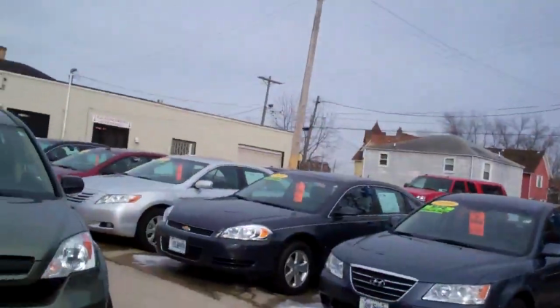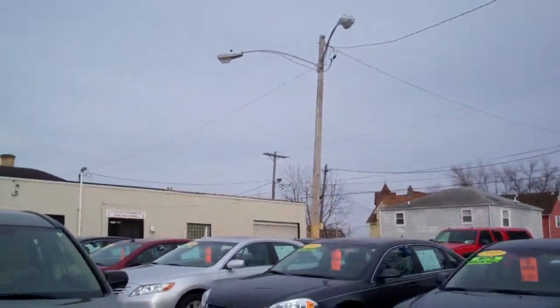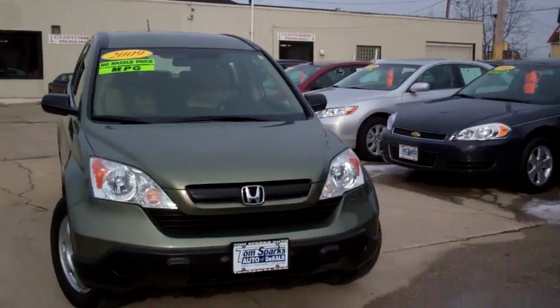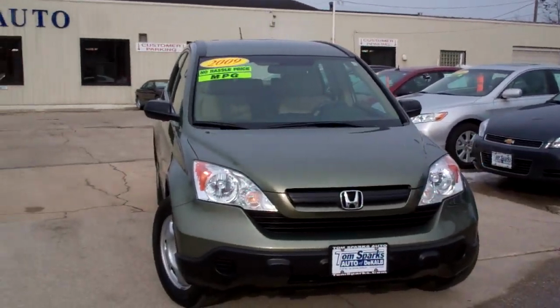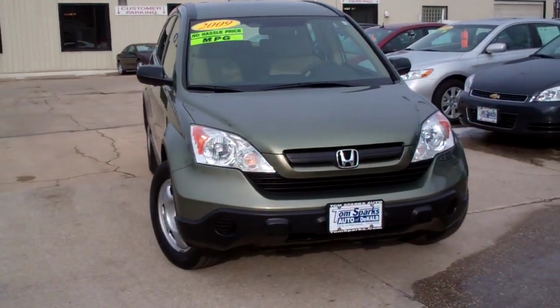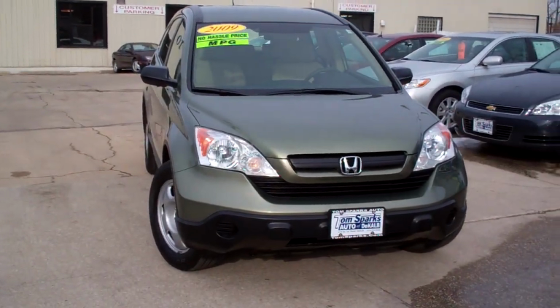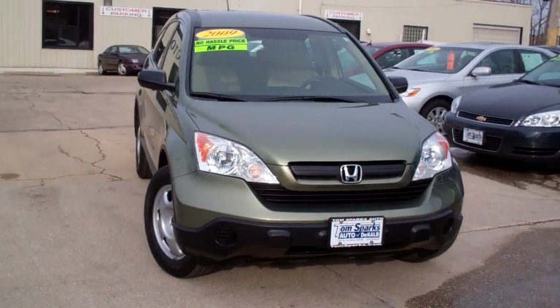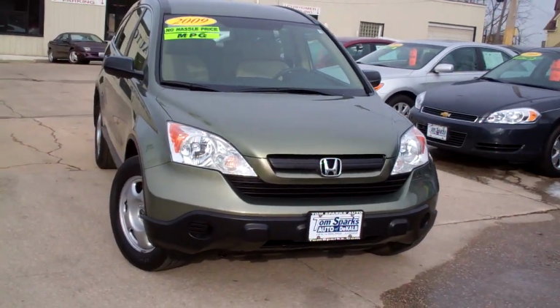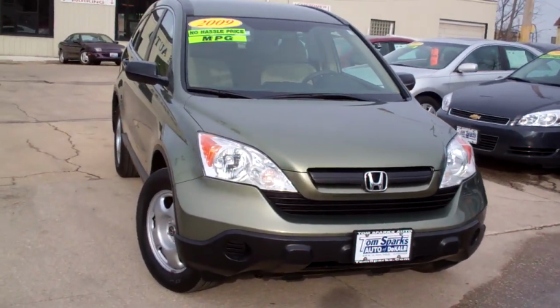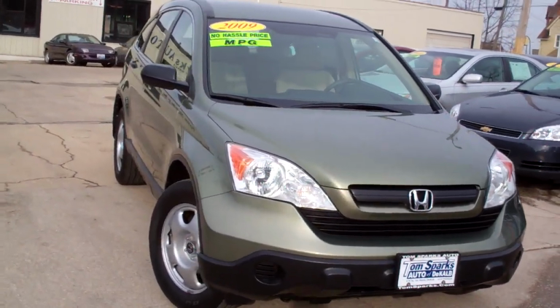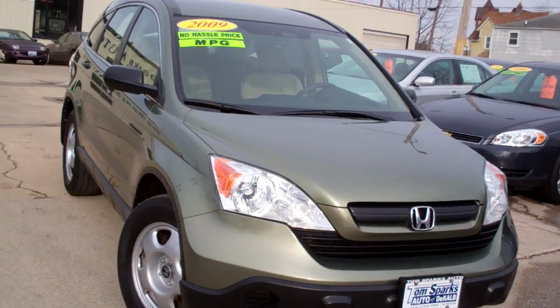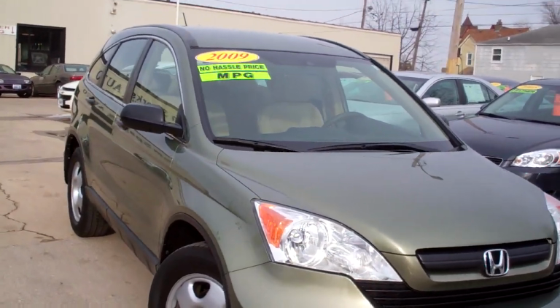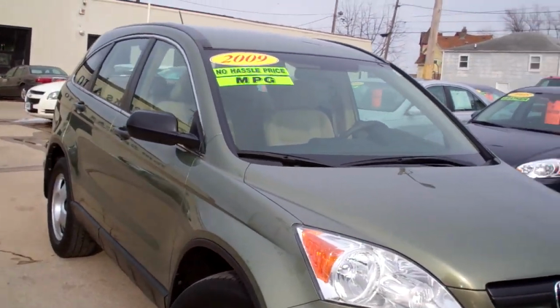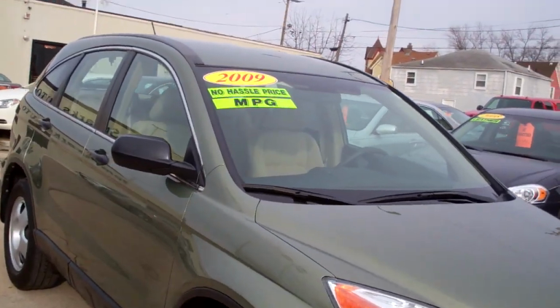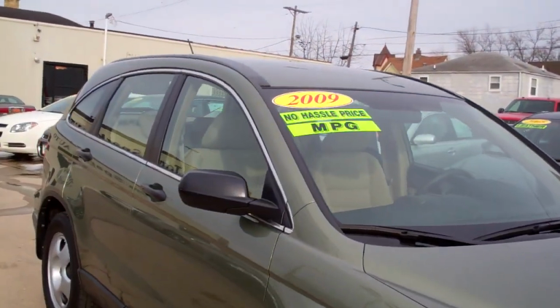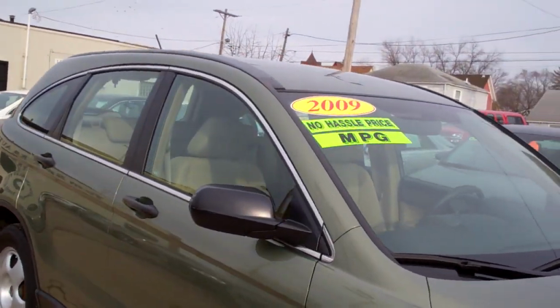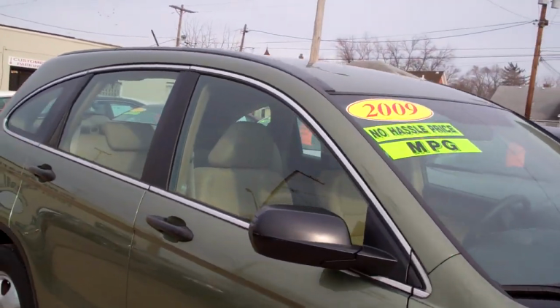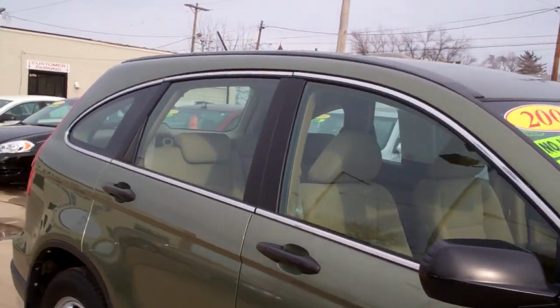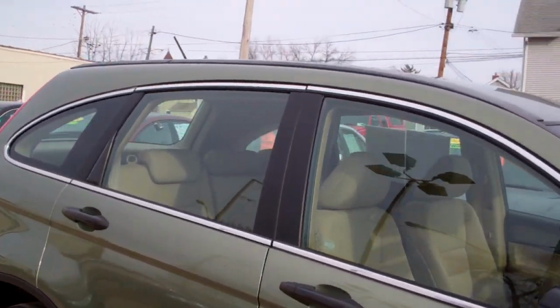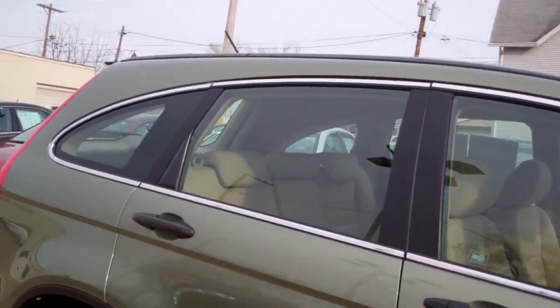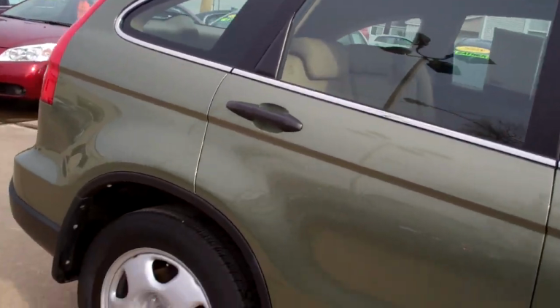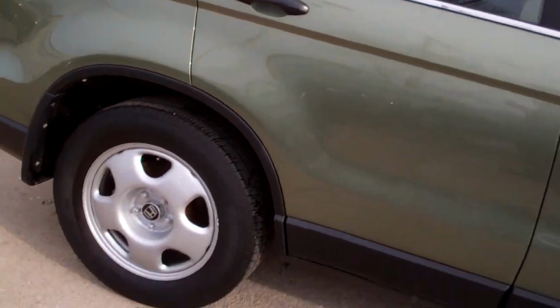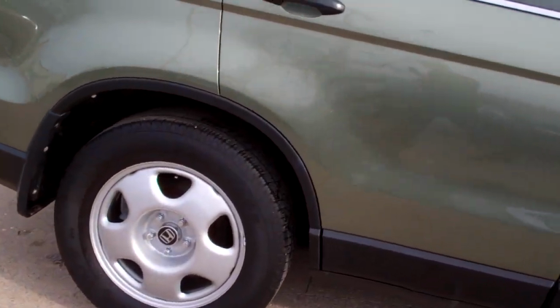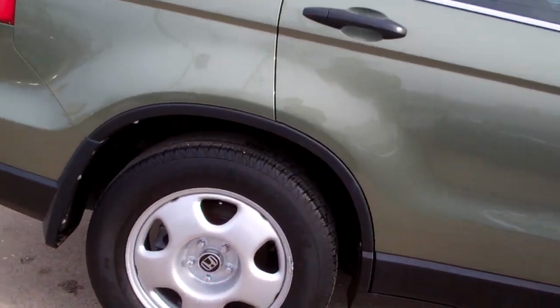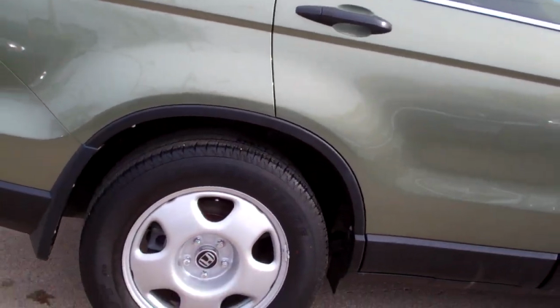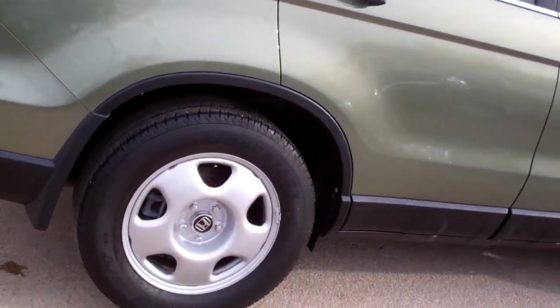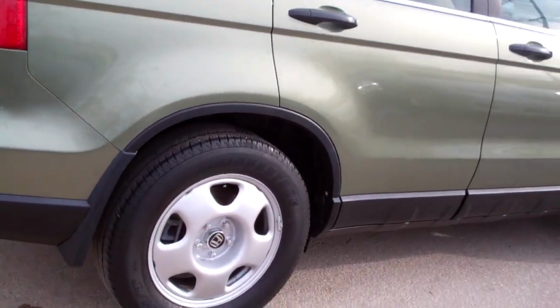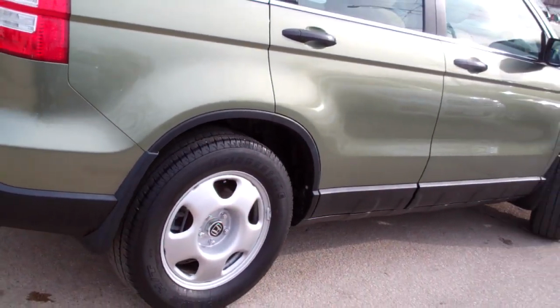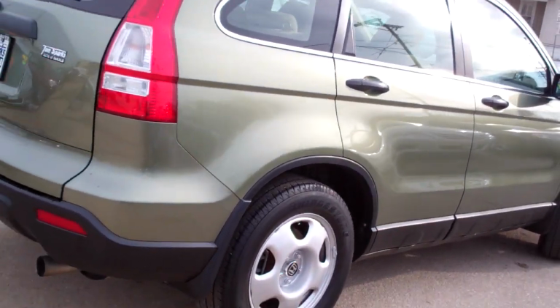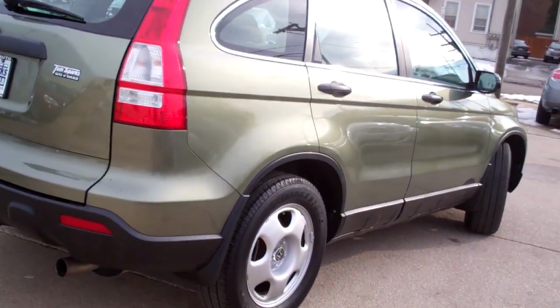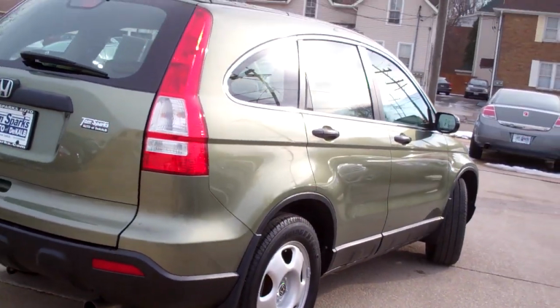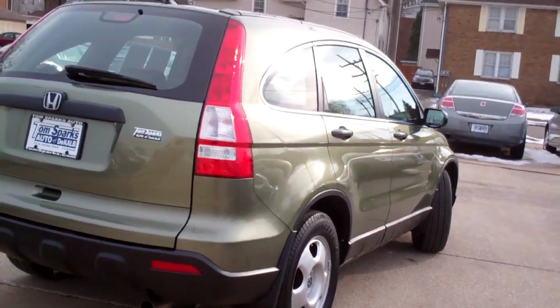I got a 2009 Honda CRV. It's kind of like a green color, silver green, nice smoked glass on it, nice caps on it, like a steel wheel on there — sharp little SUV.